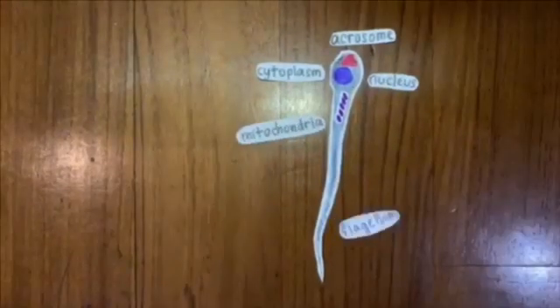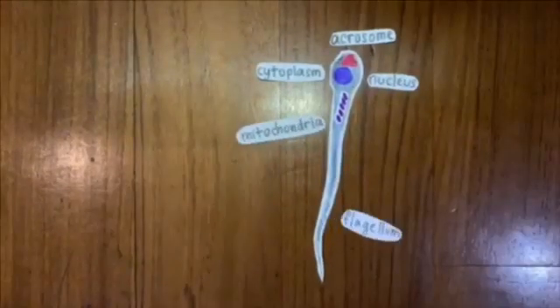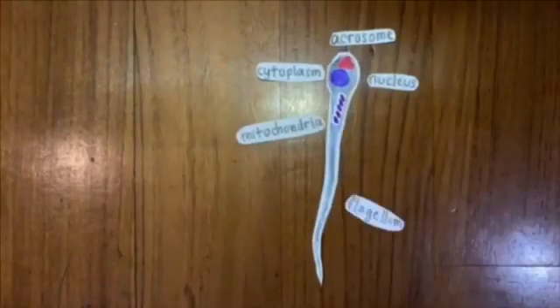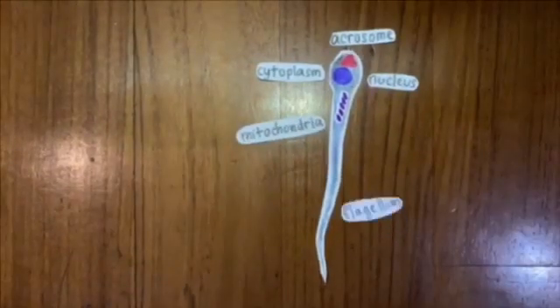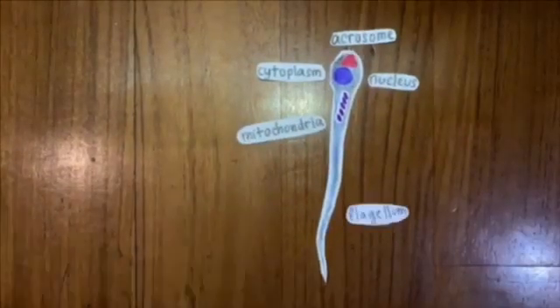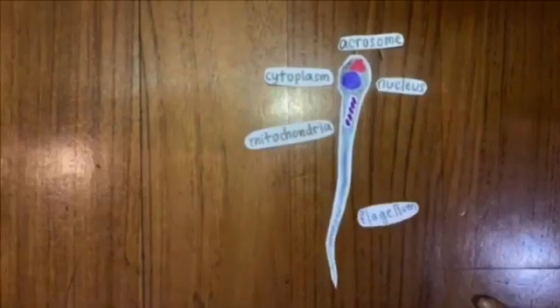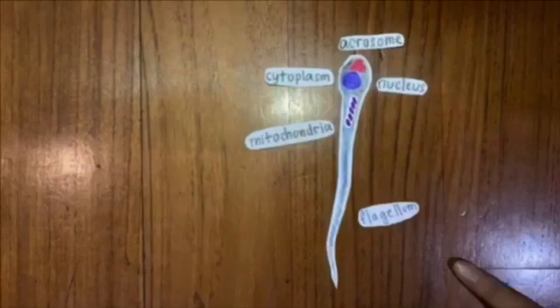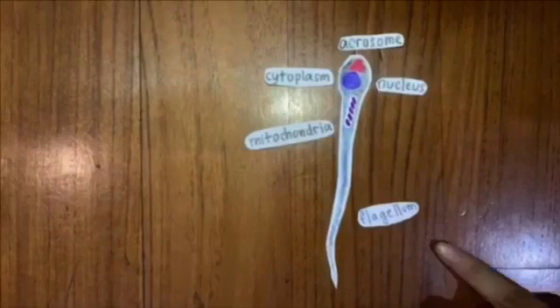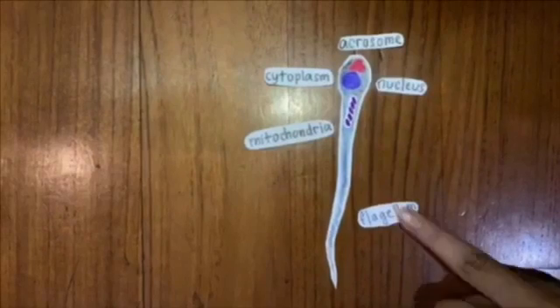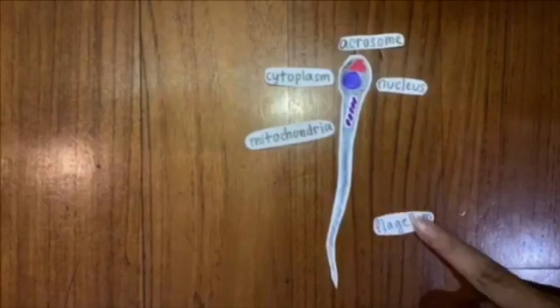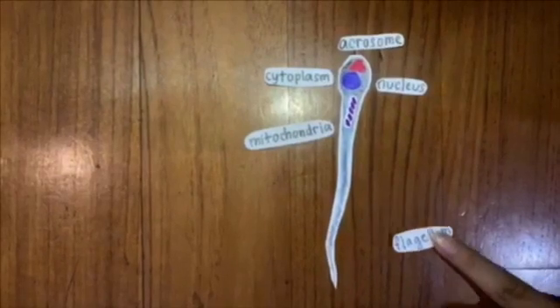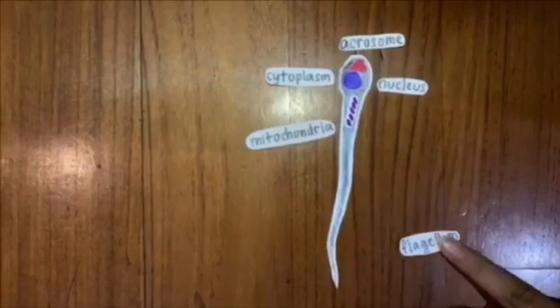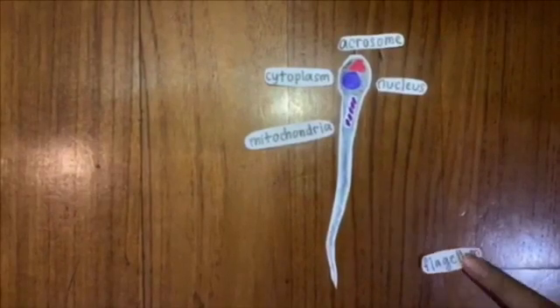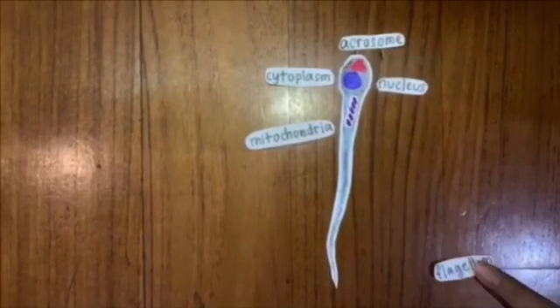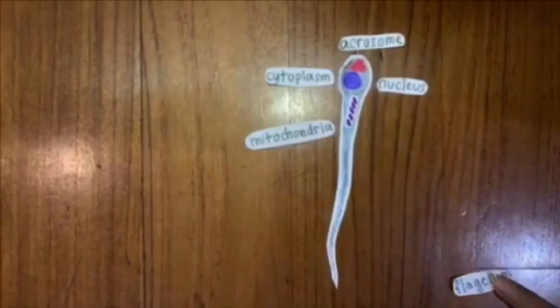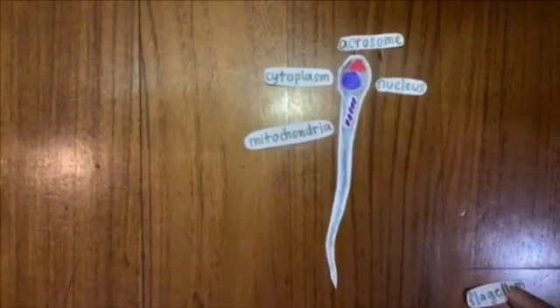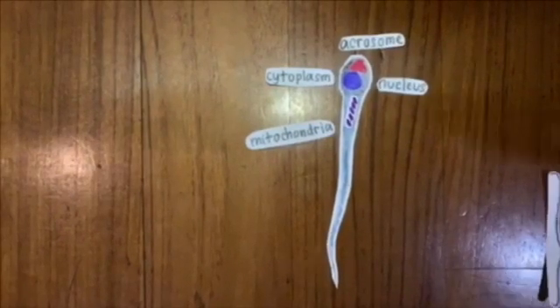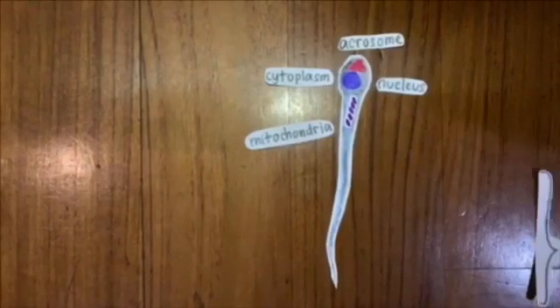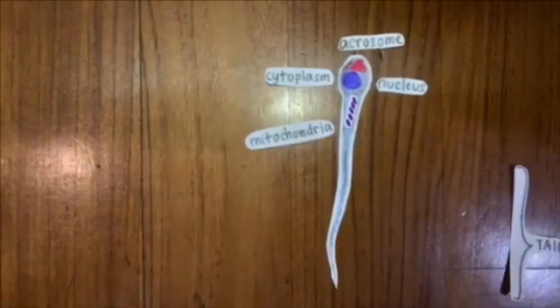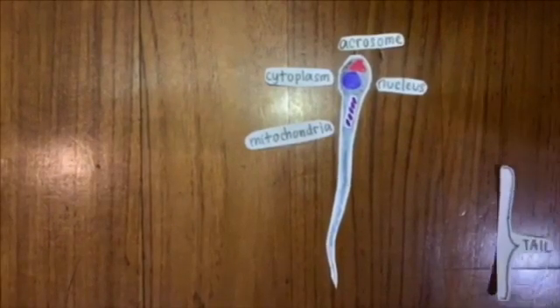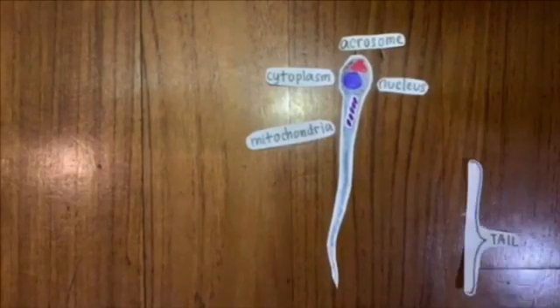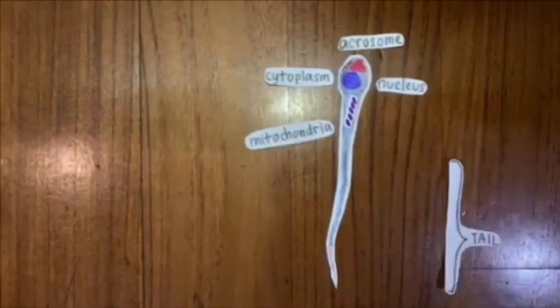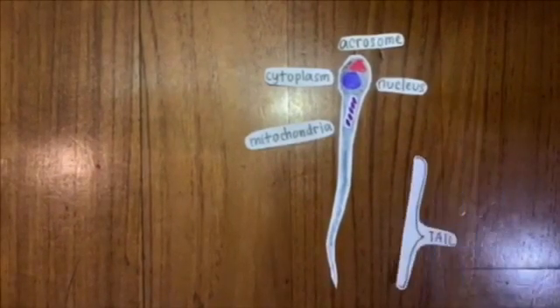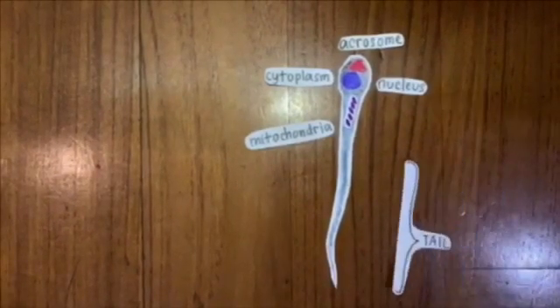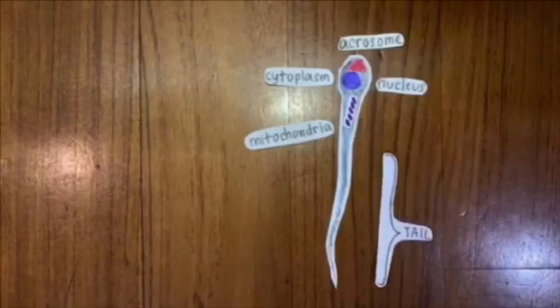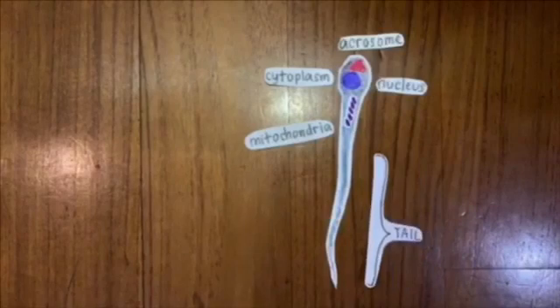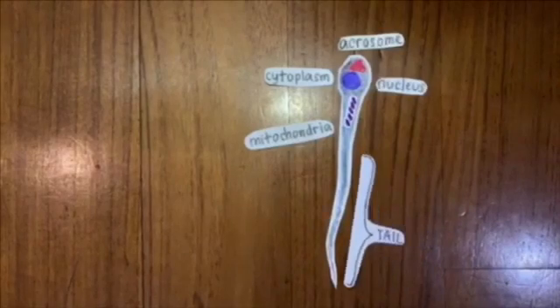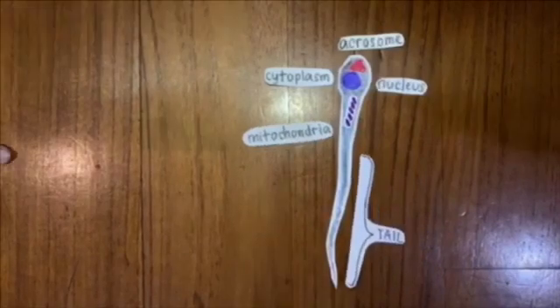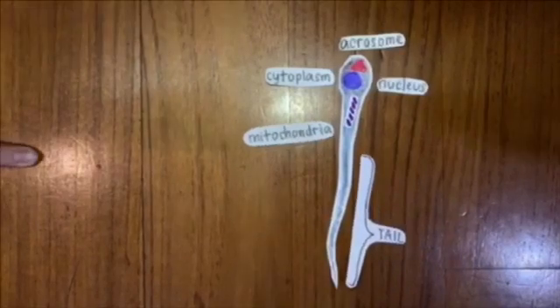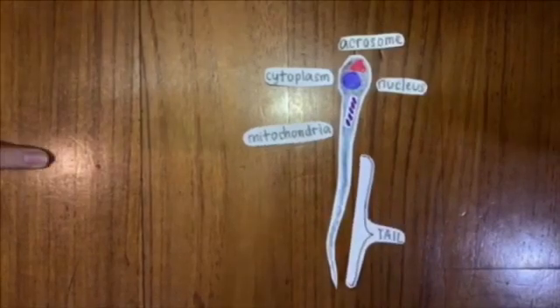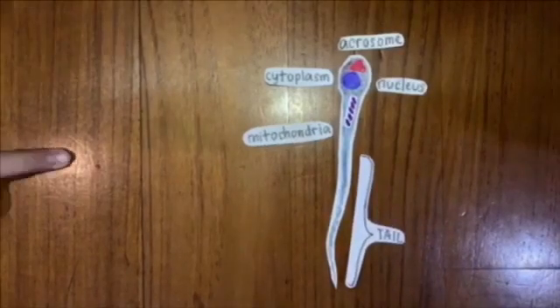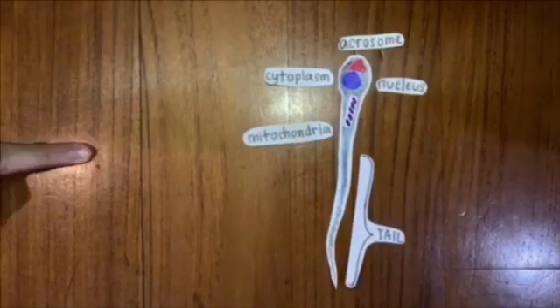At the bottom of the sperm, it contains the flagellum, which enables the sperm to swim towards the egg. A sperm is motile, unlike the ovum, which is not motile.